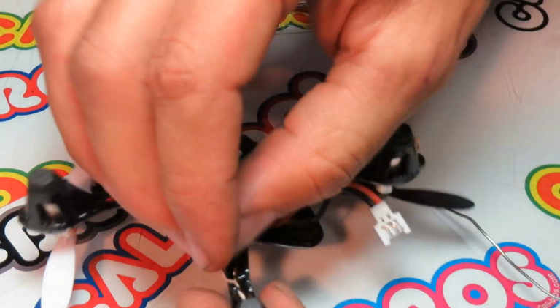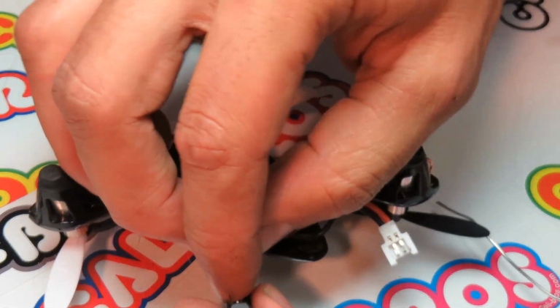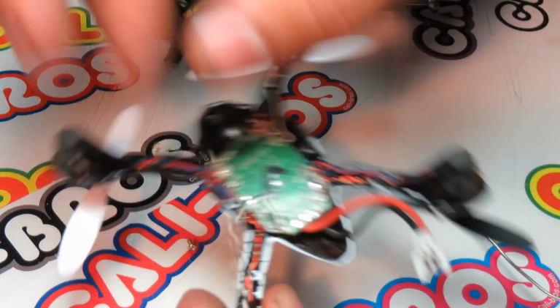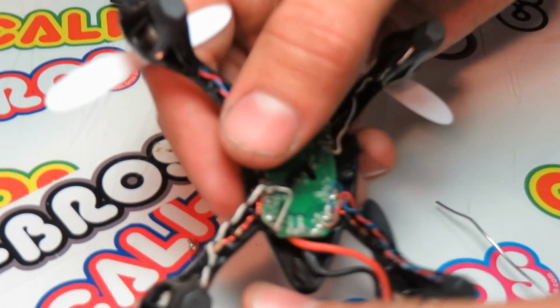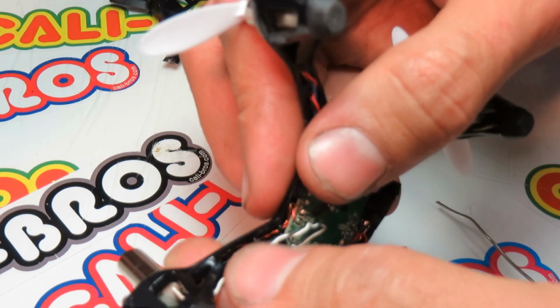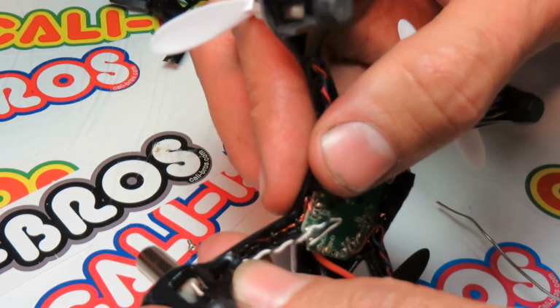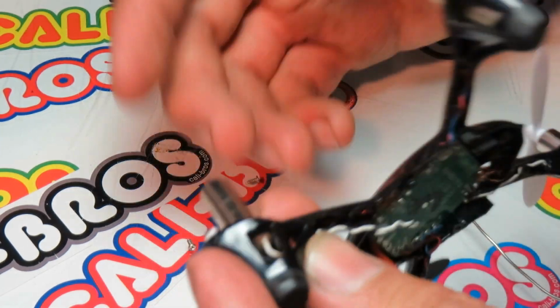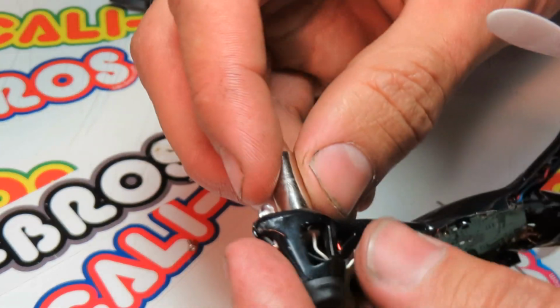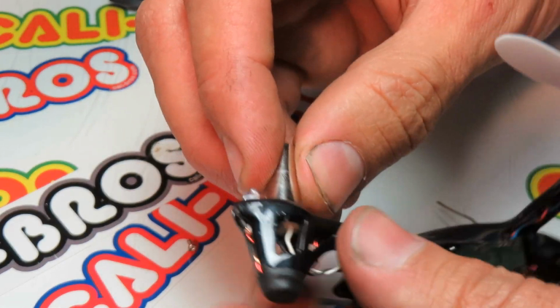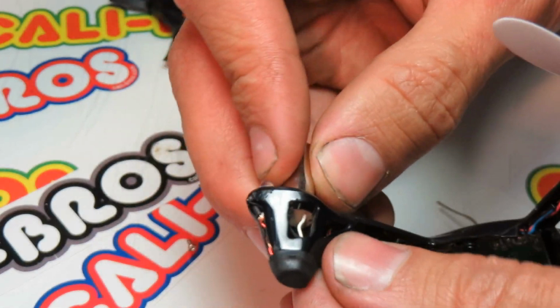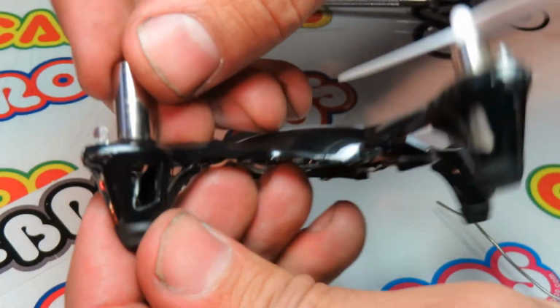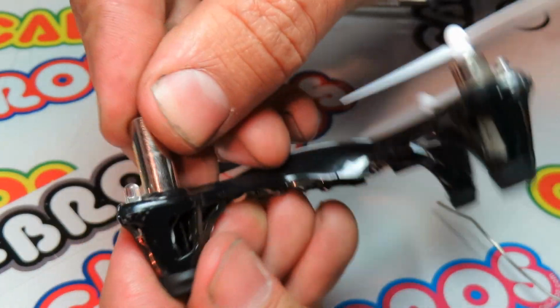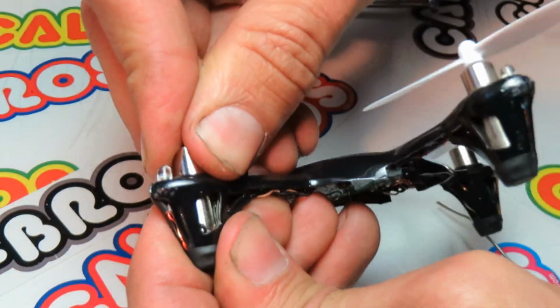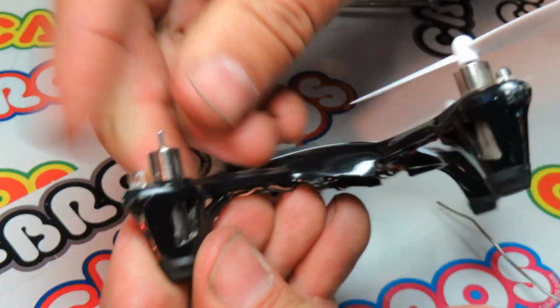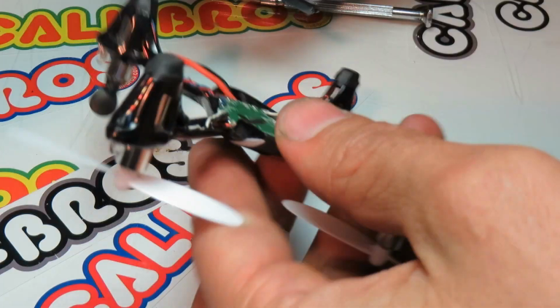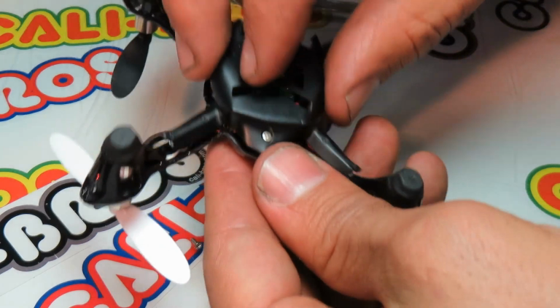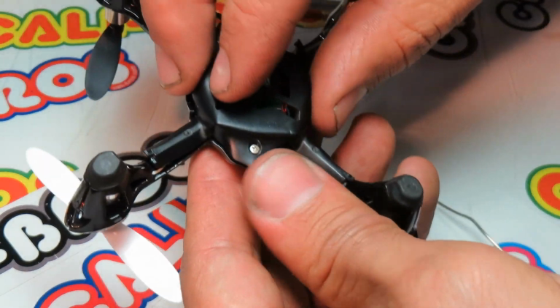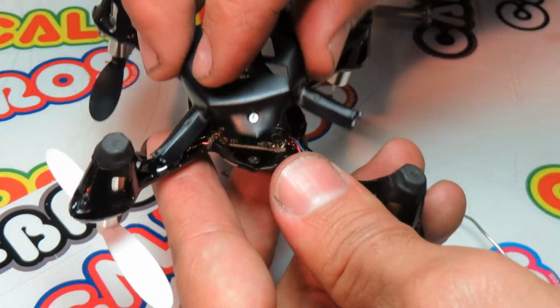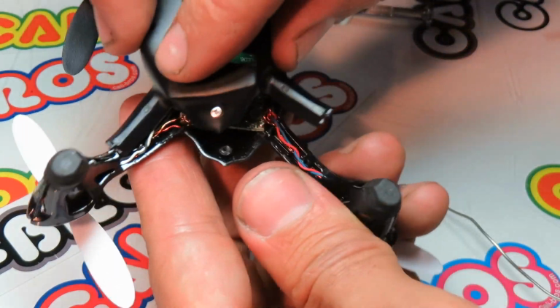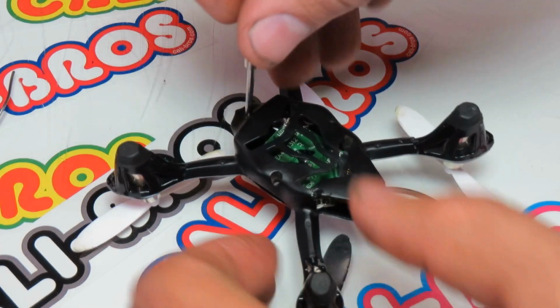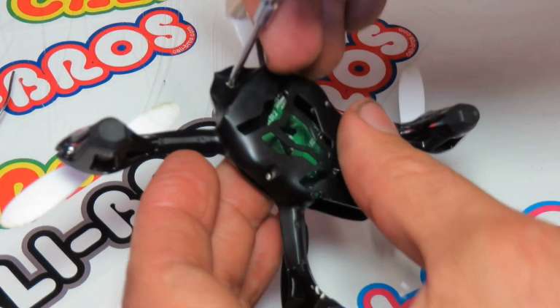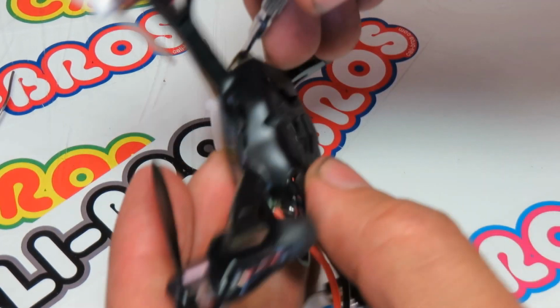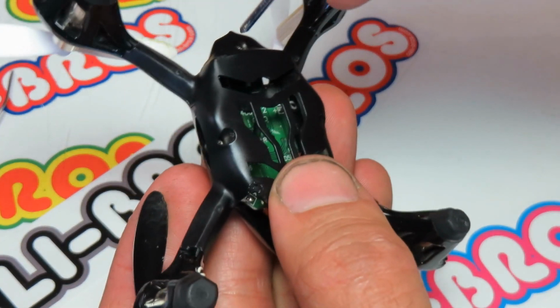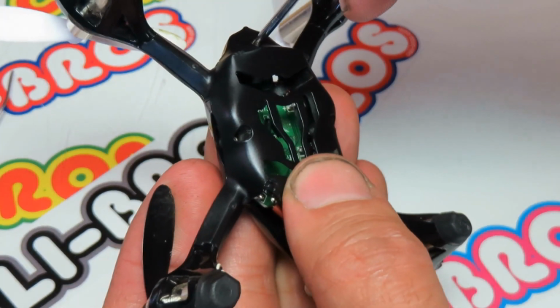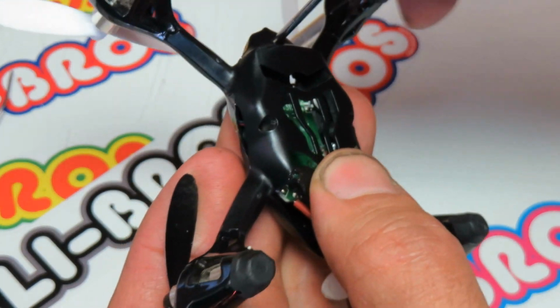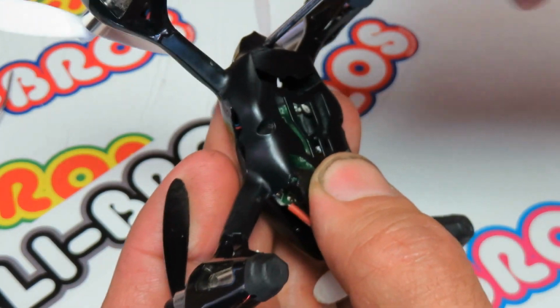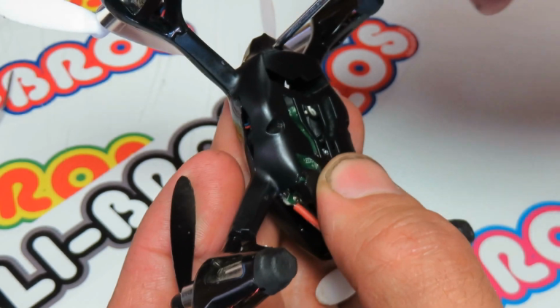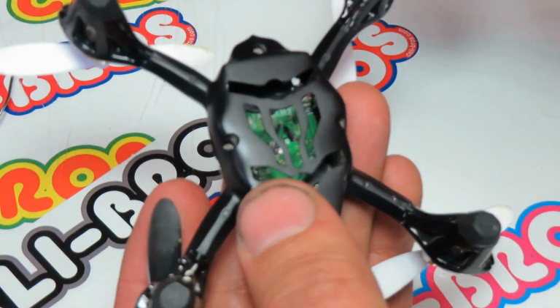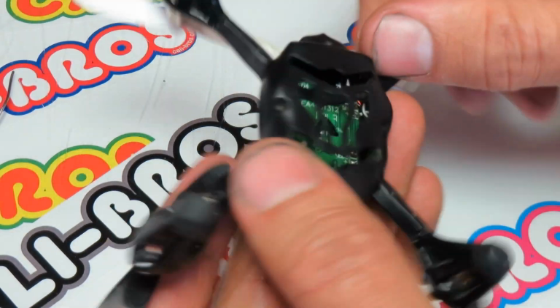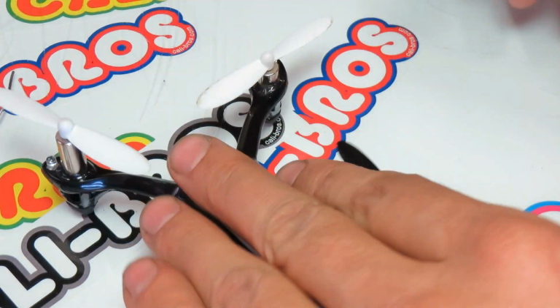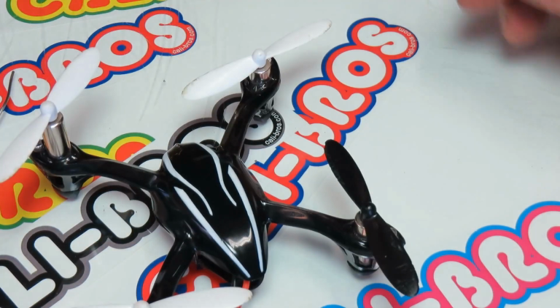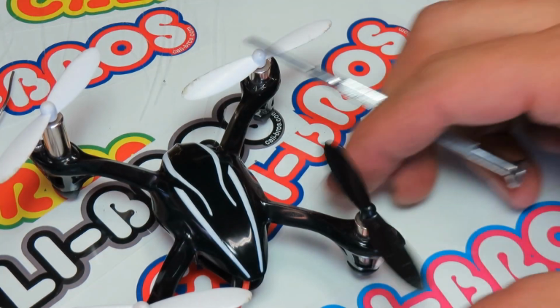Put this wire back in place, press your motor down, put your section back on, and bam — good to go.